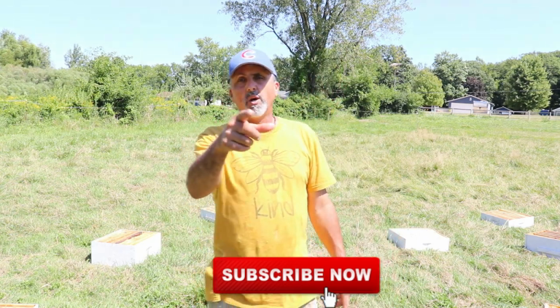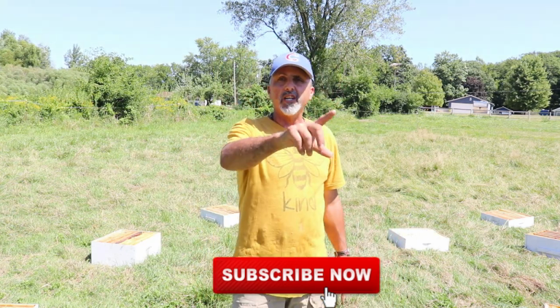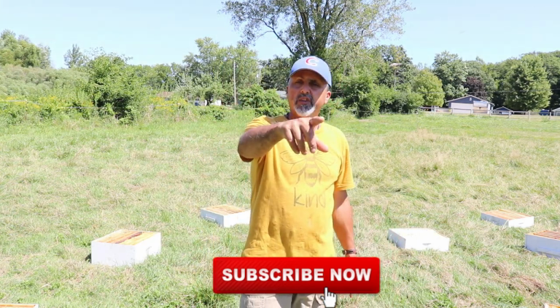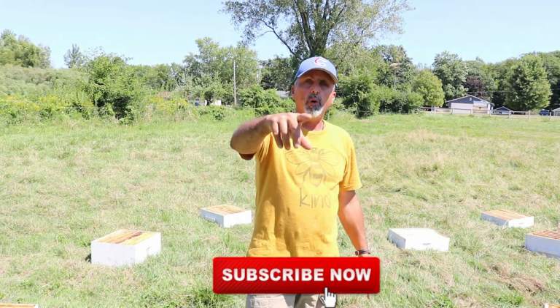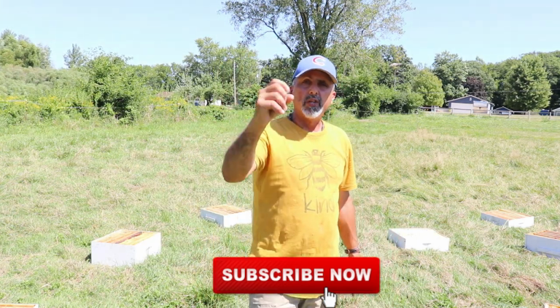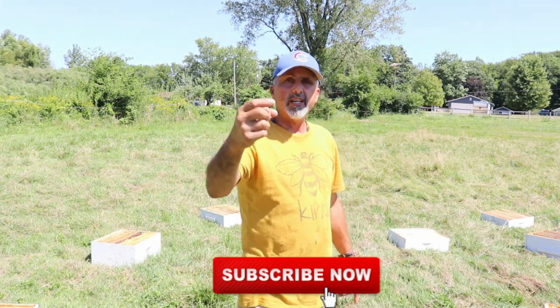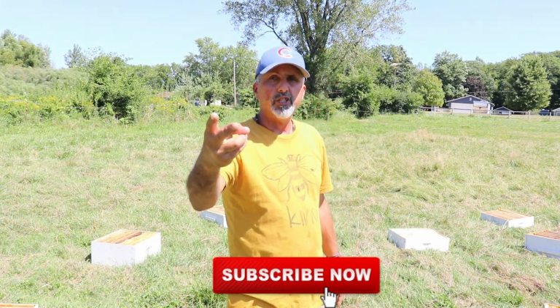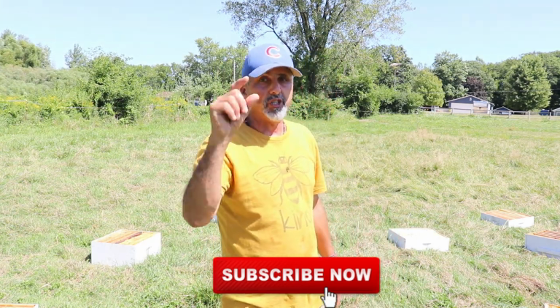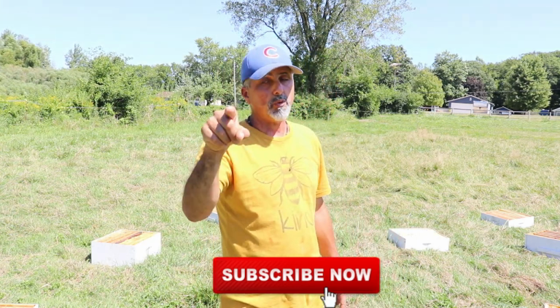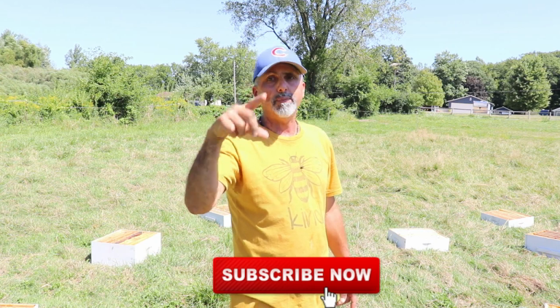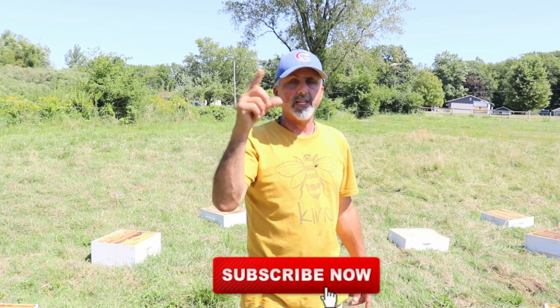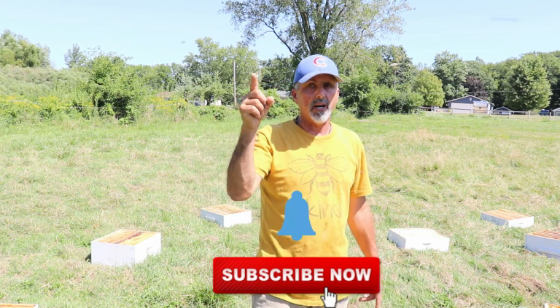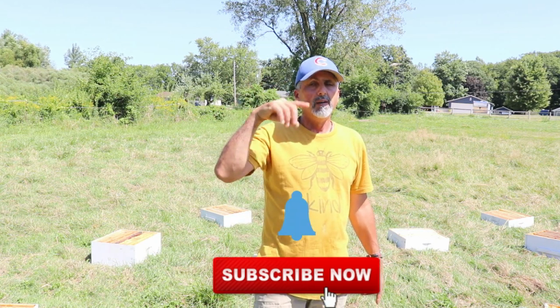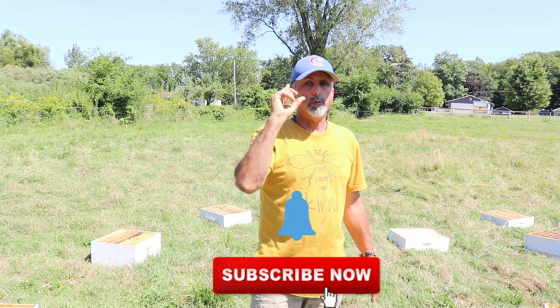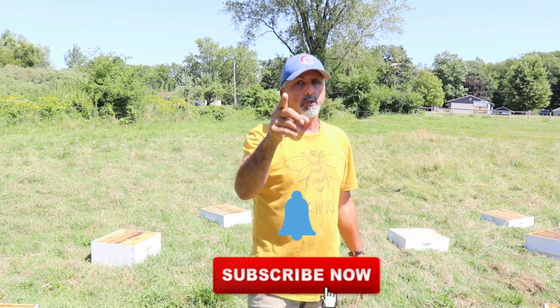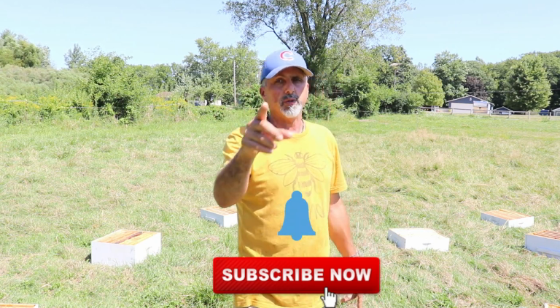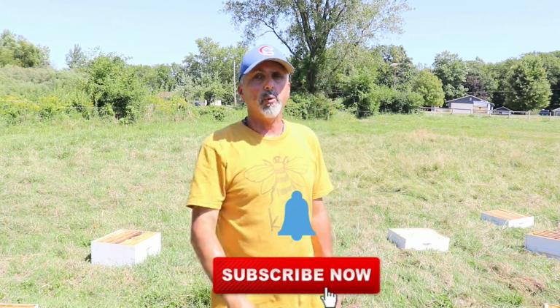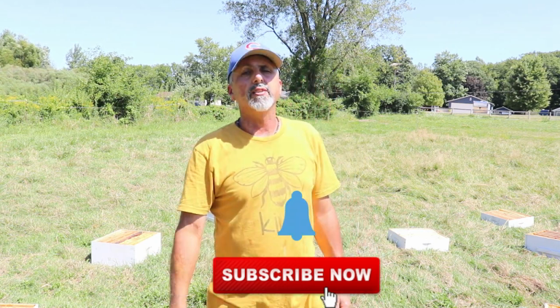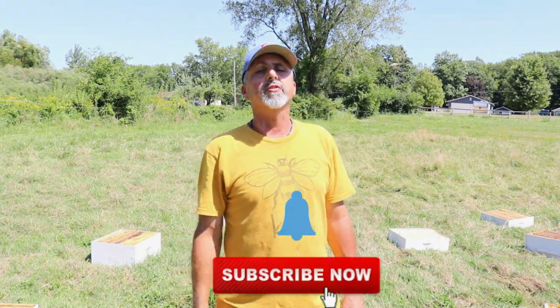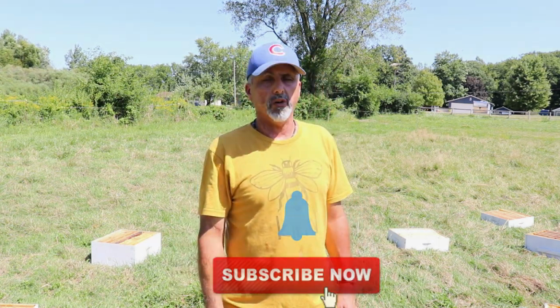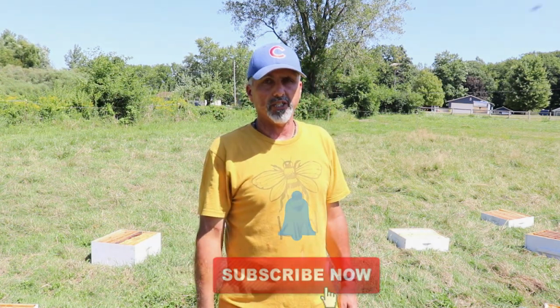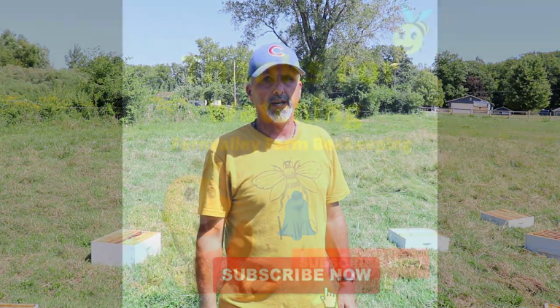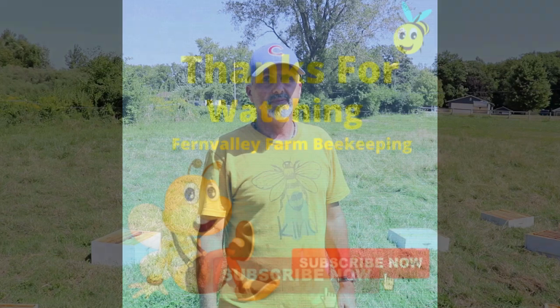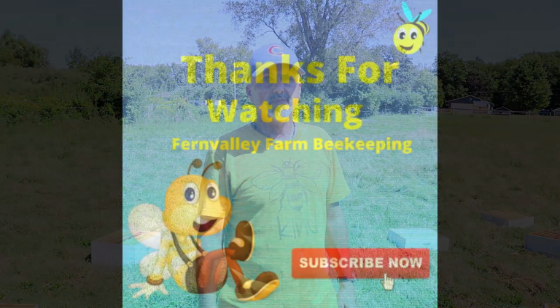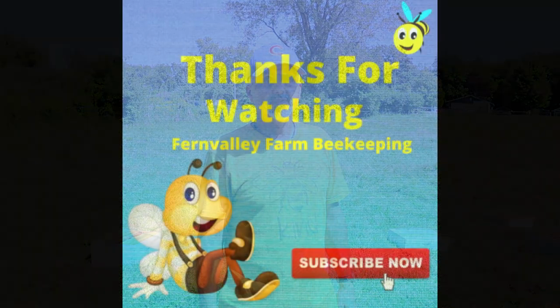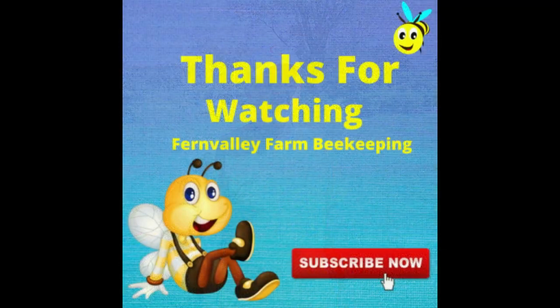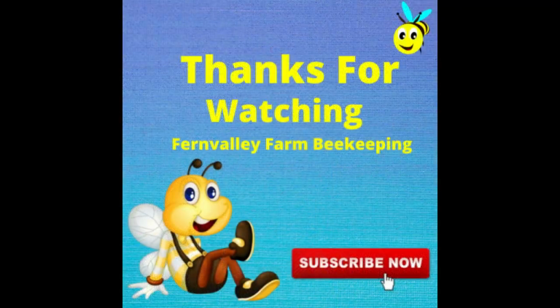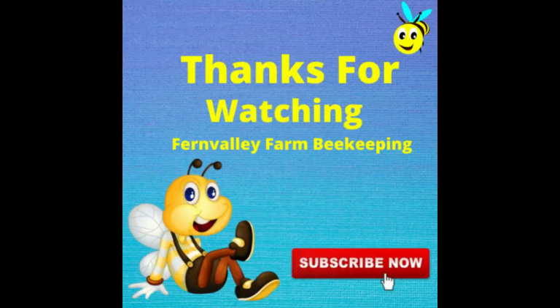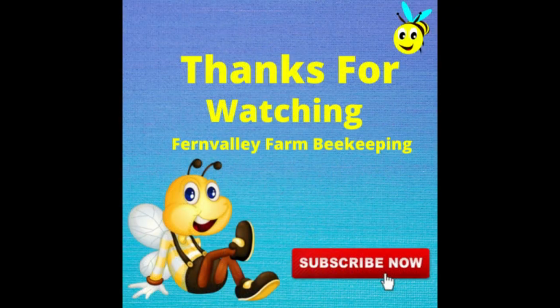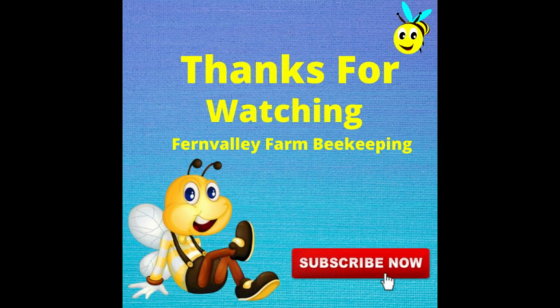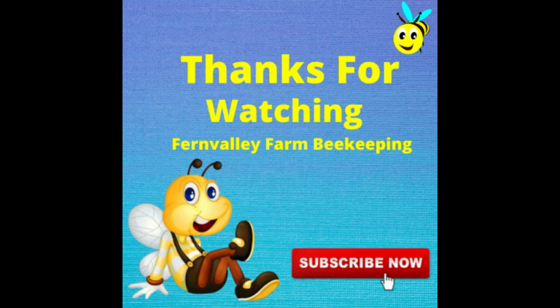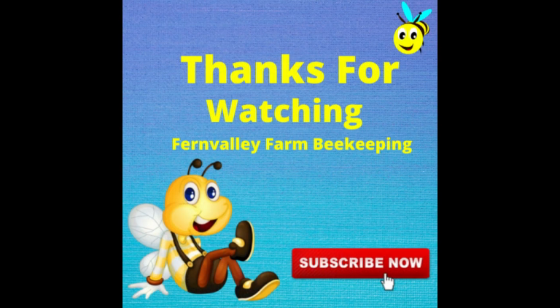Hopefully you liked the video. Like, share, subscribe, ring the bell, and I will talk to you guys in the next video. Talk to you later, bye!